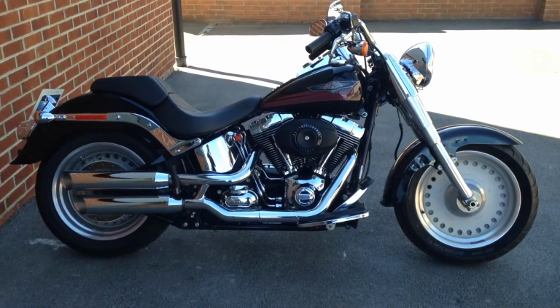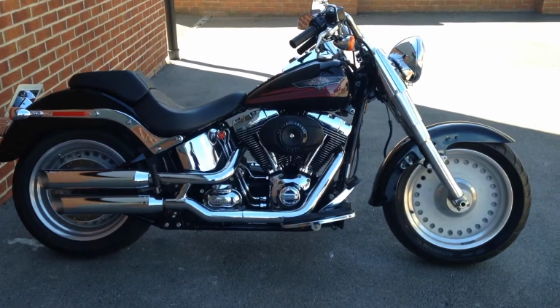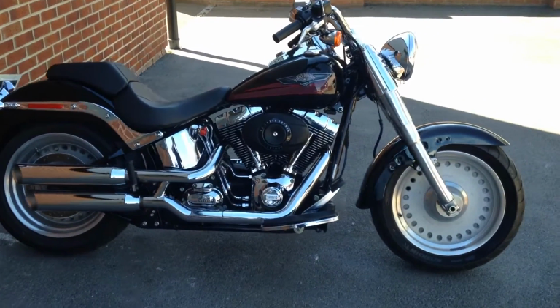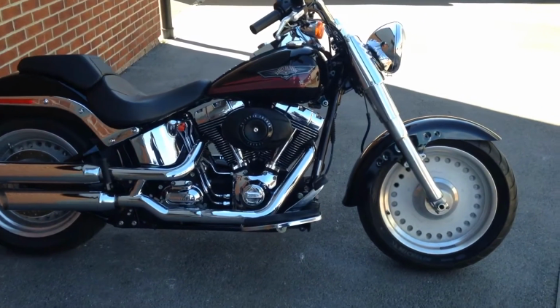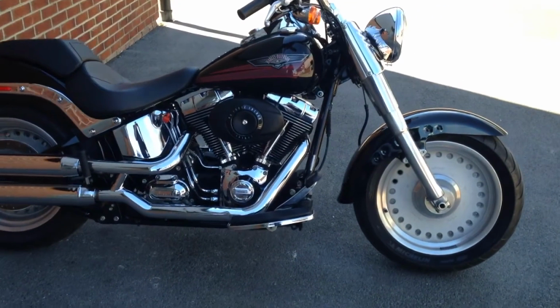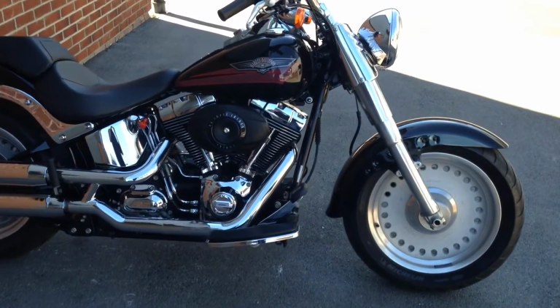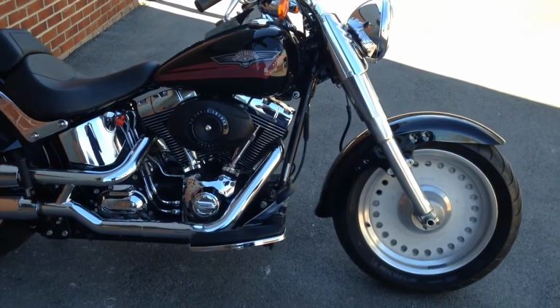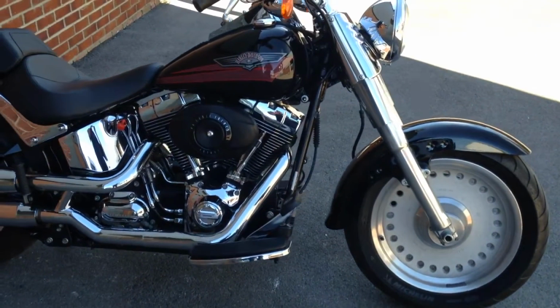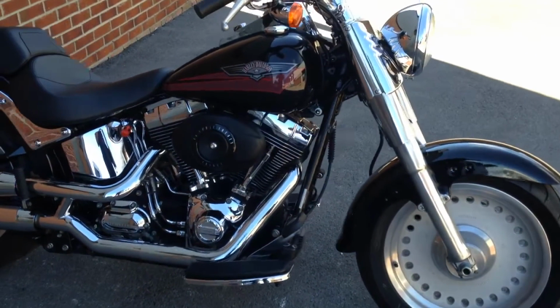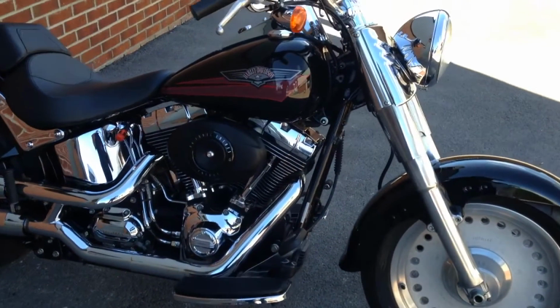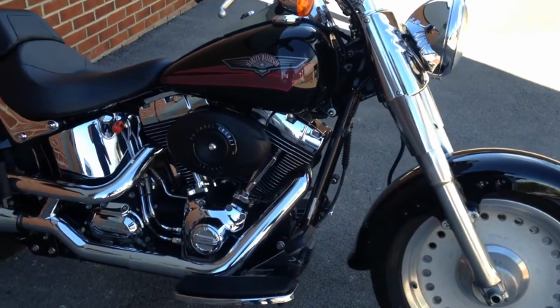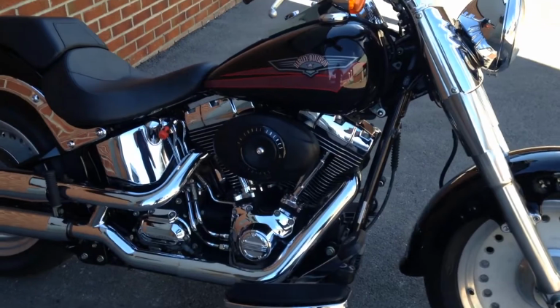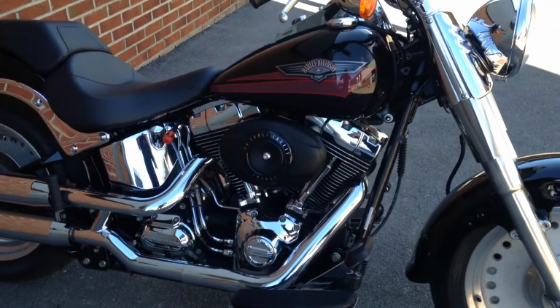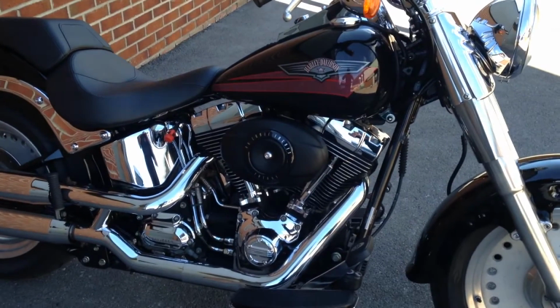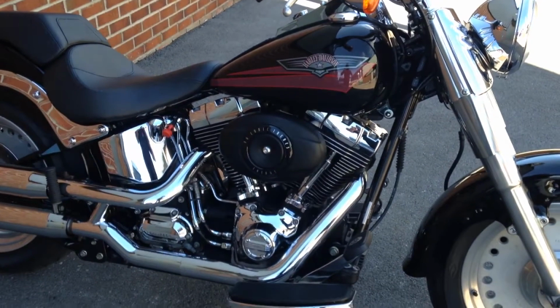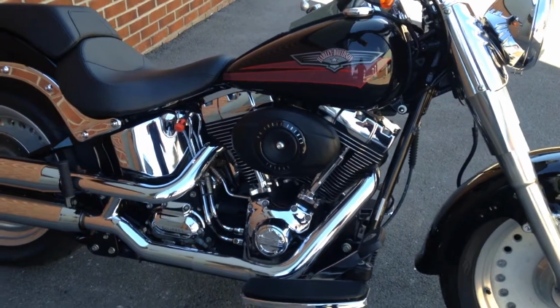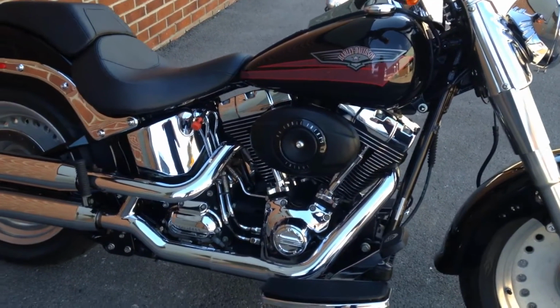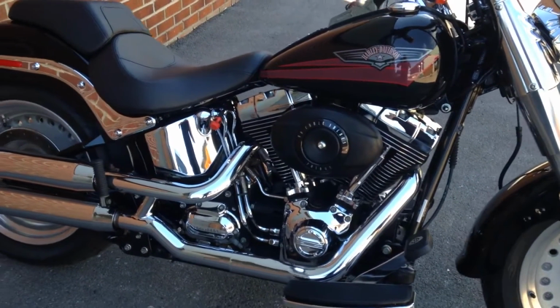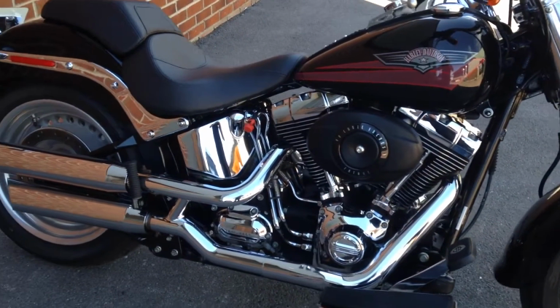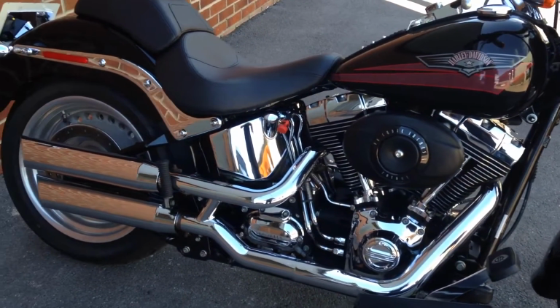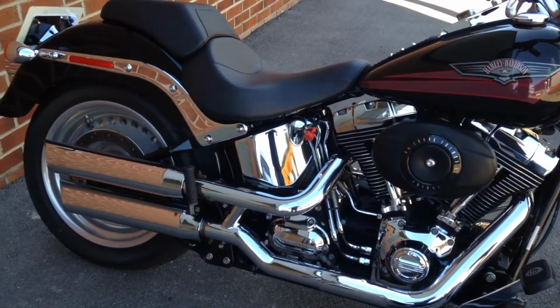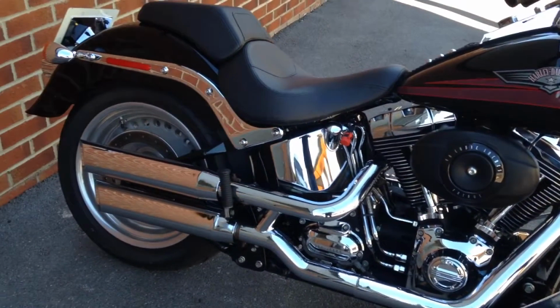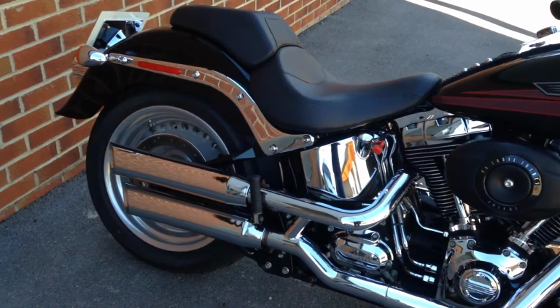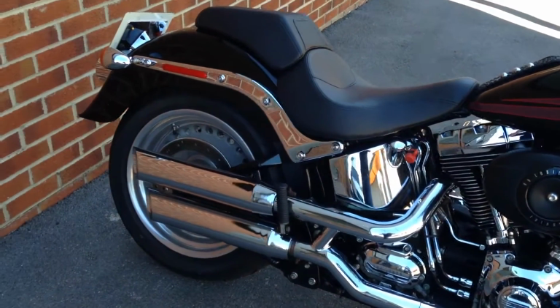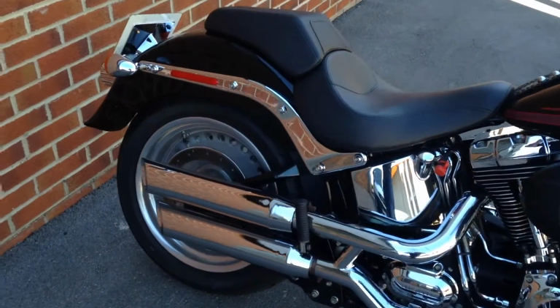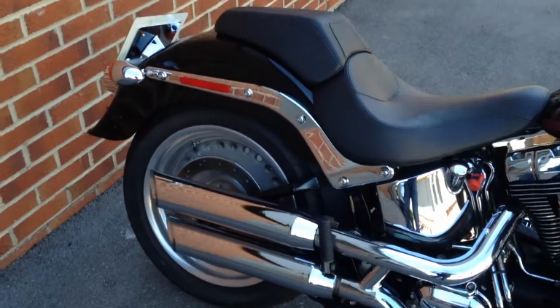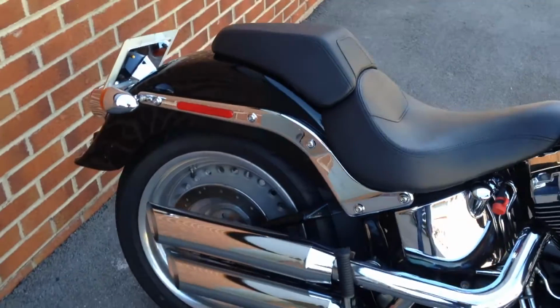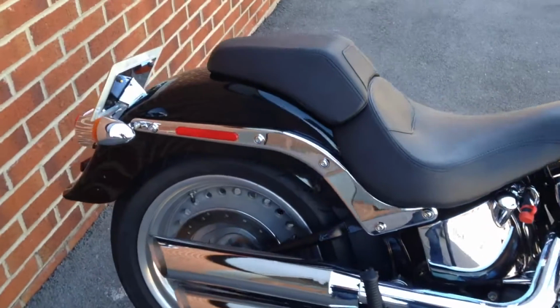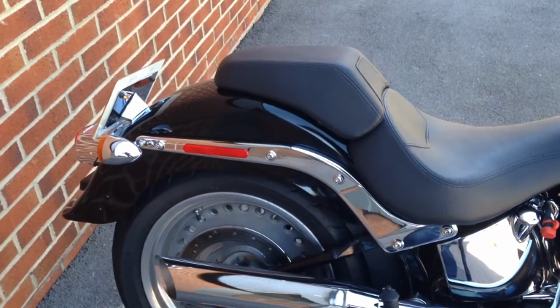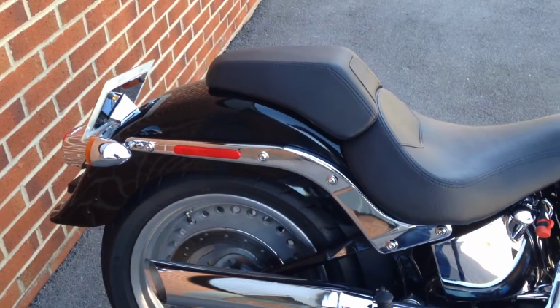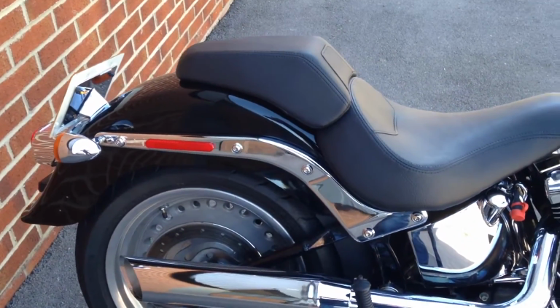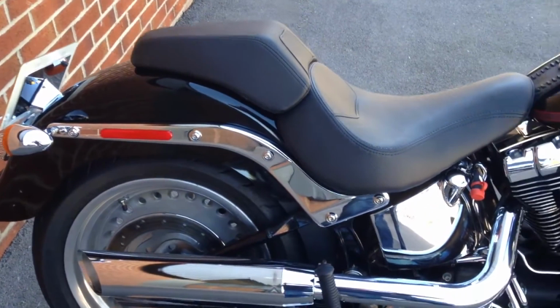This is a 2006 Harley-Davidson Fatboy — the iconic bike made popular in Terminator 2 by Arnold Schwarzenegger.